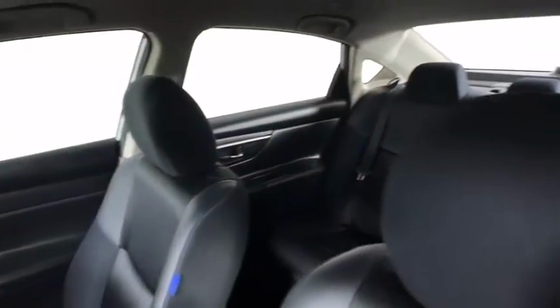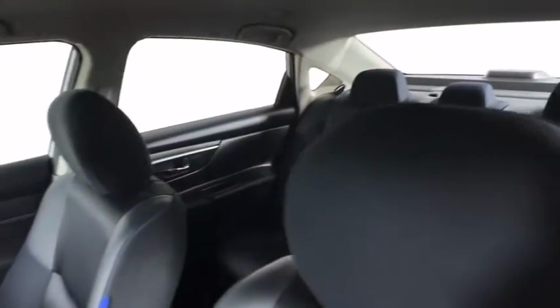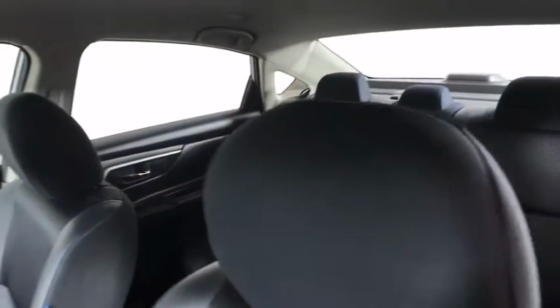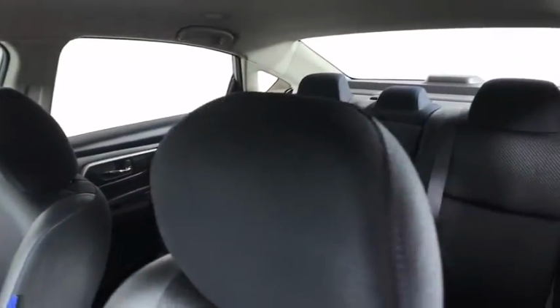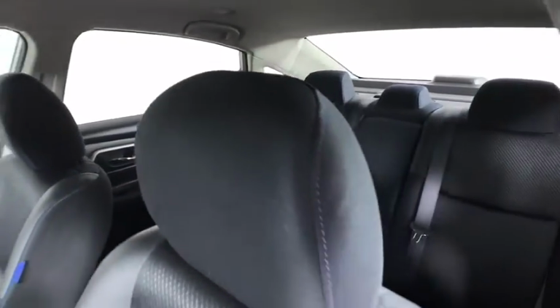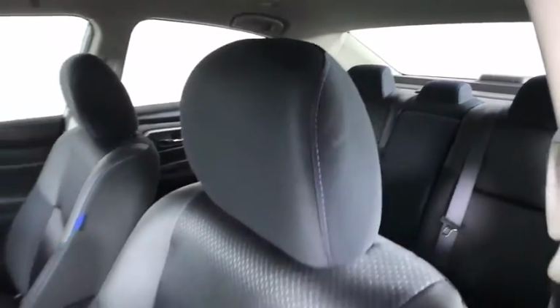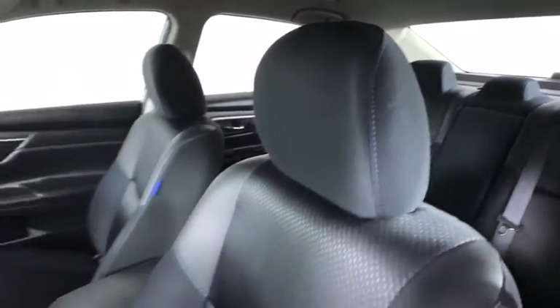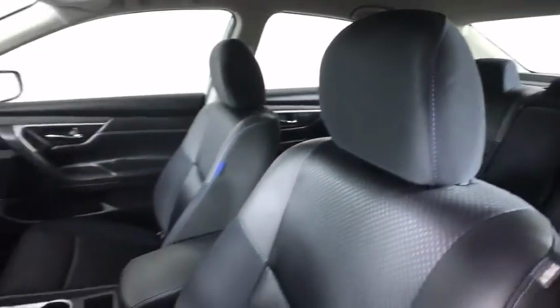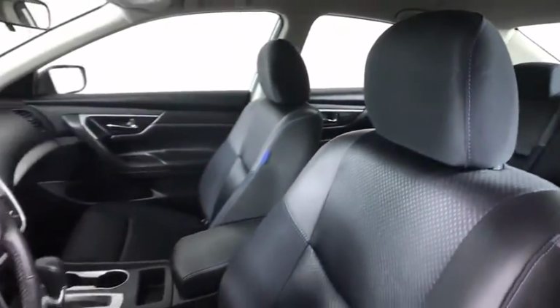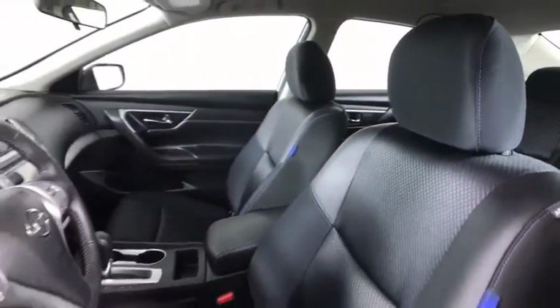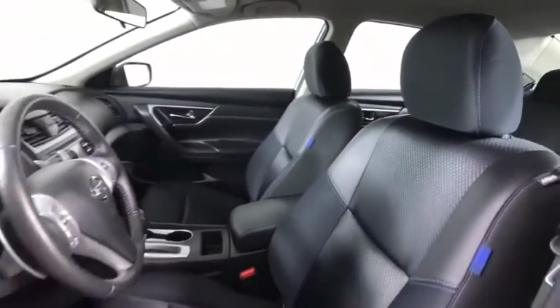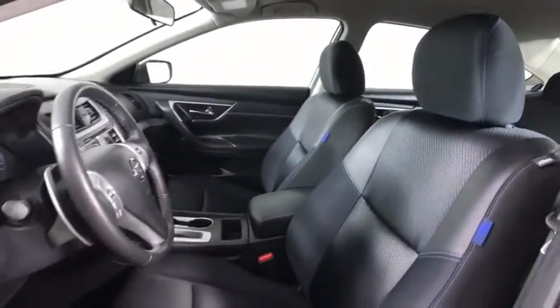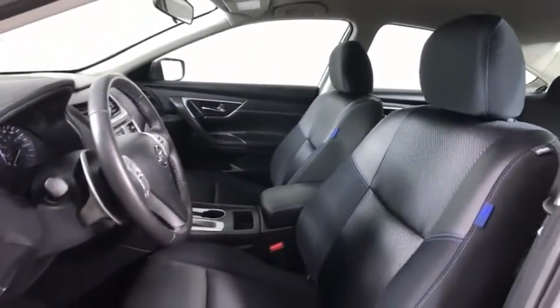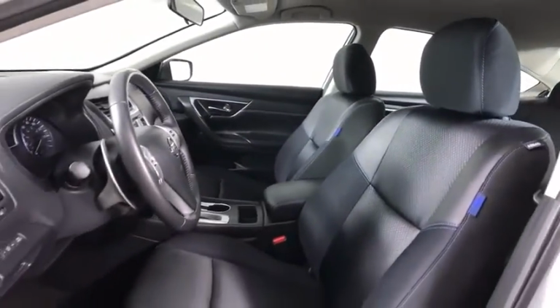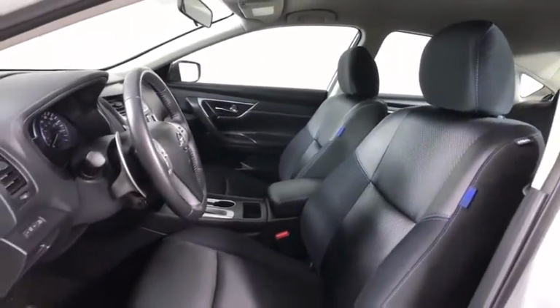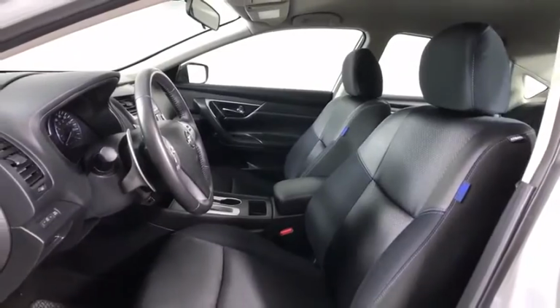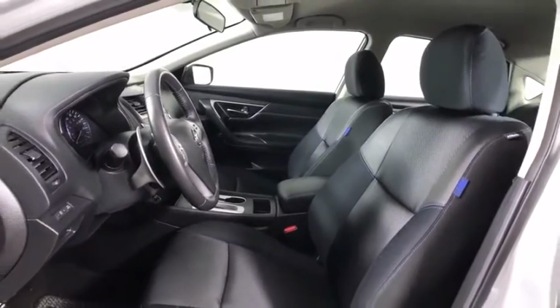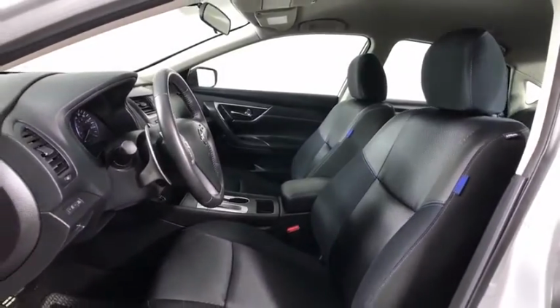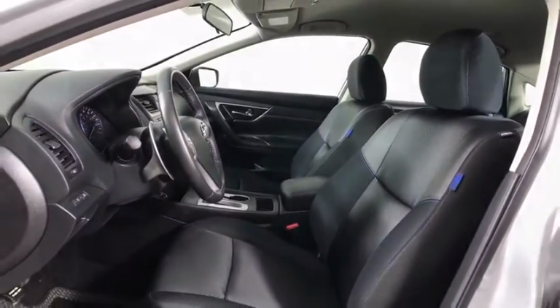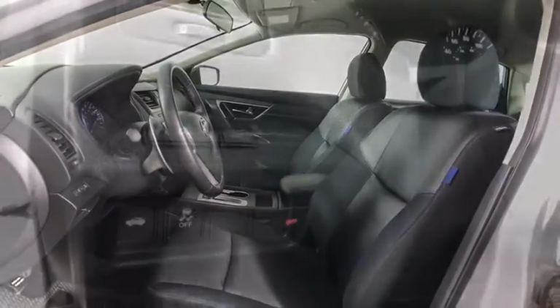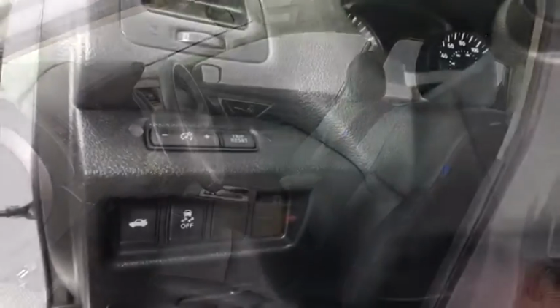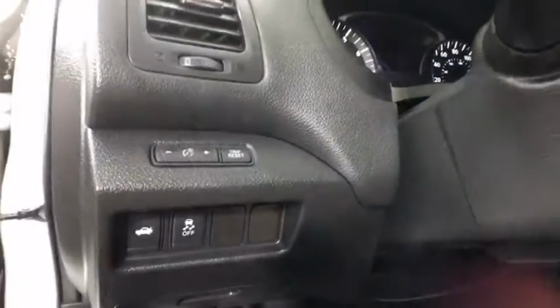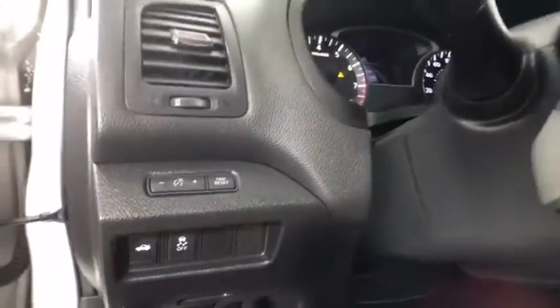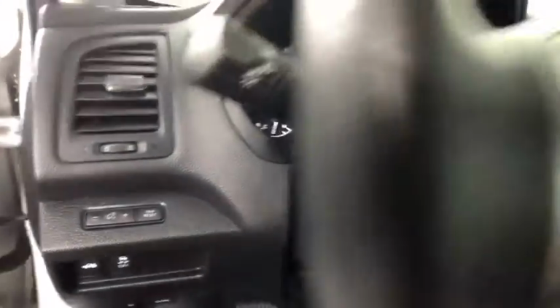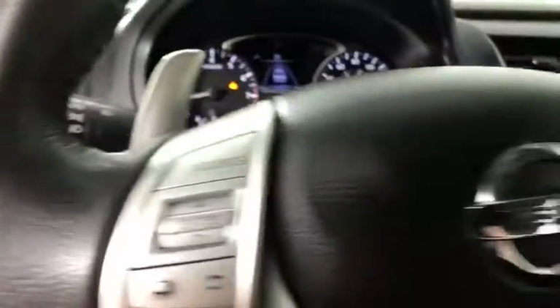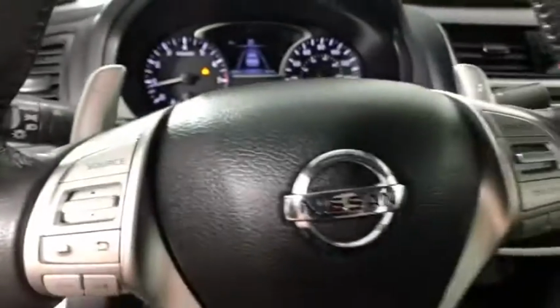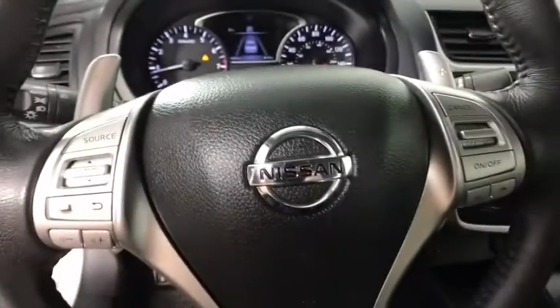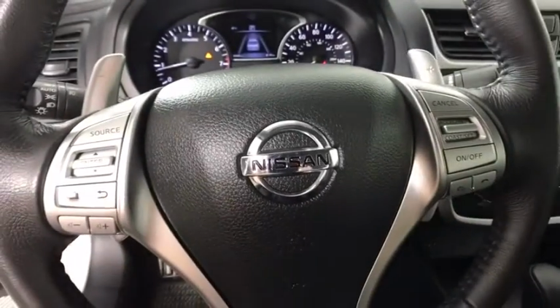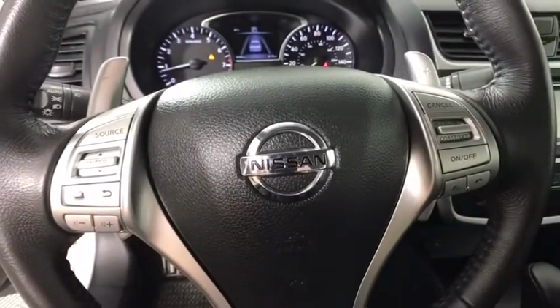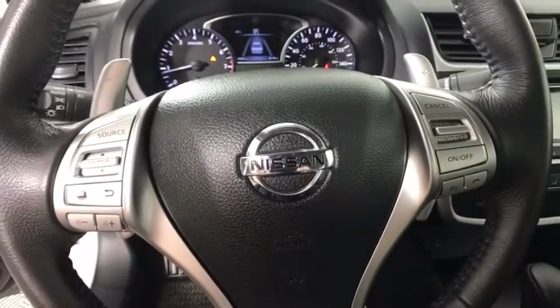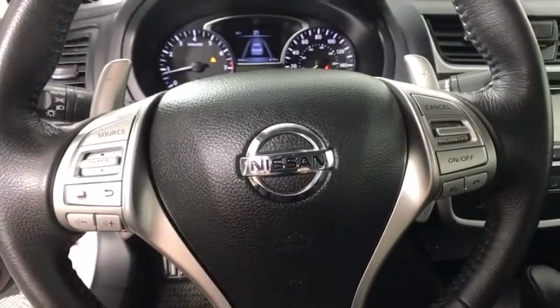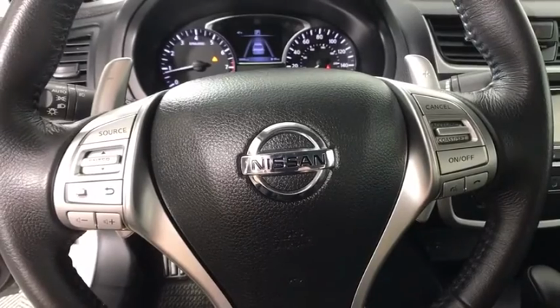Traction control, stability control, anti-lock braking system, leather-wrapped steering wheel, Bluetooth, power steering, remote vehicle start, adjustable steering wheel.